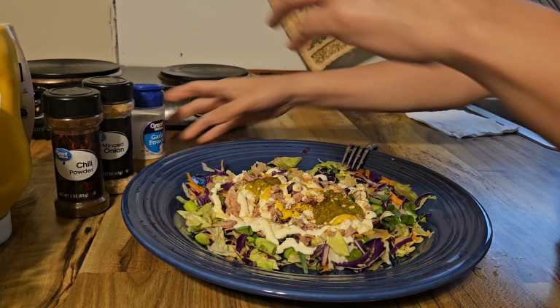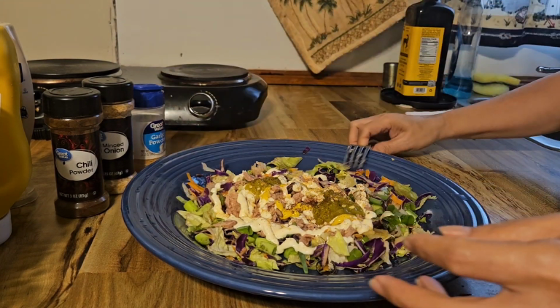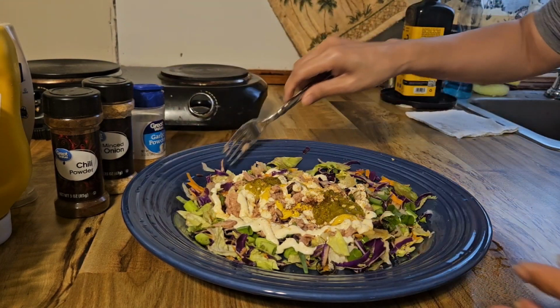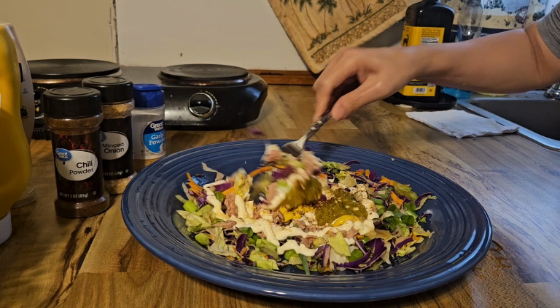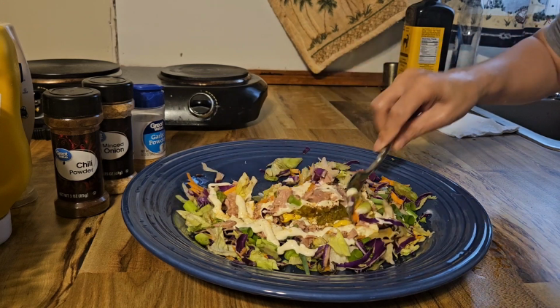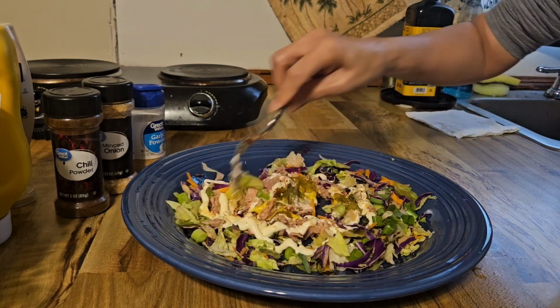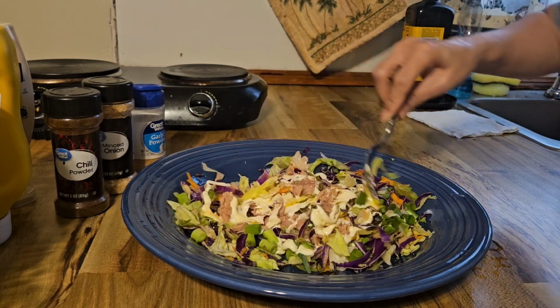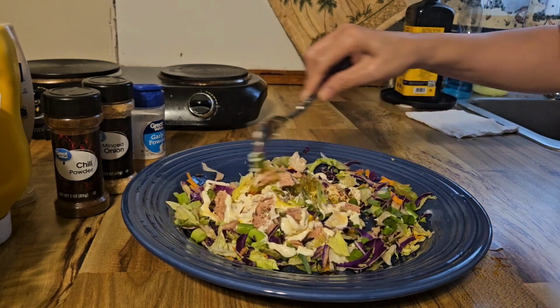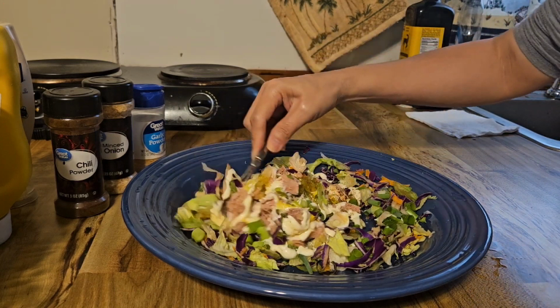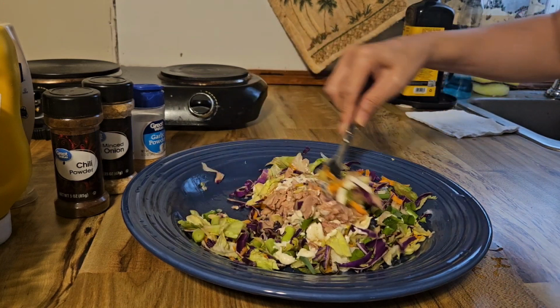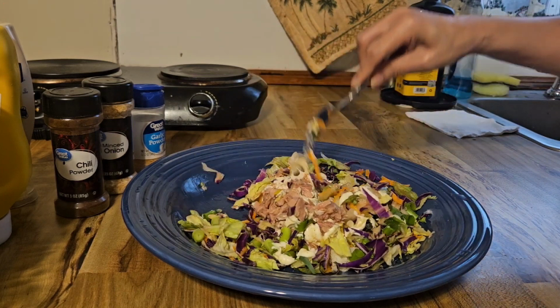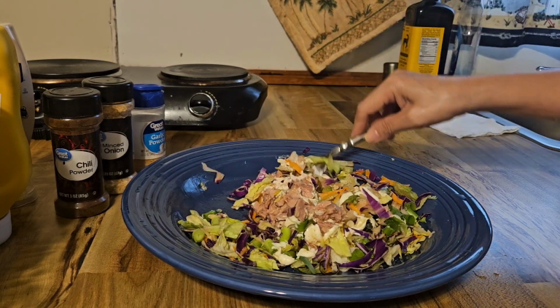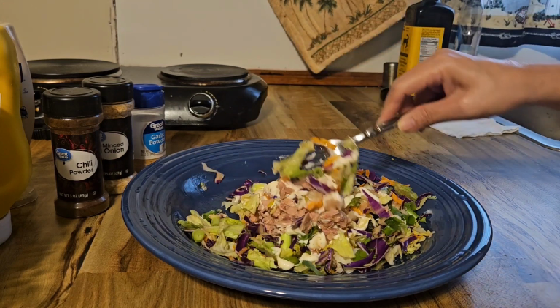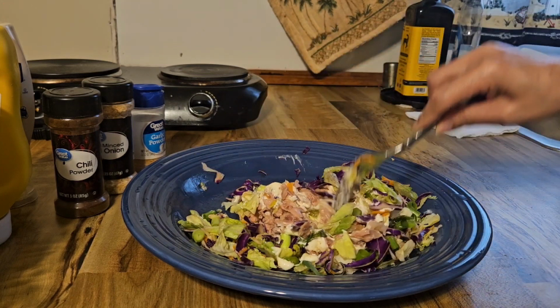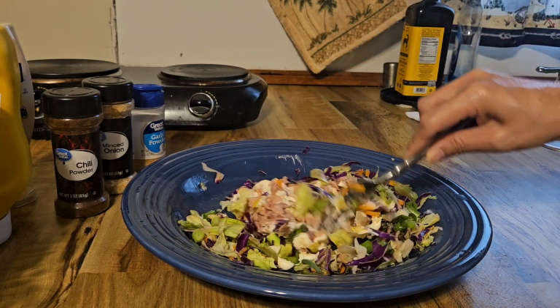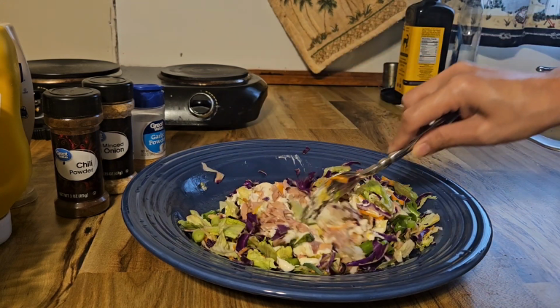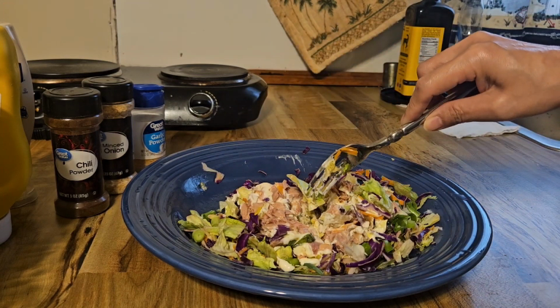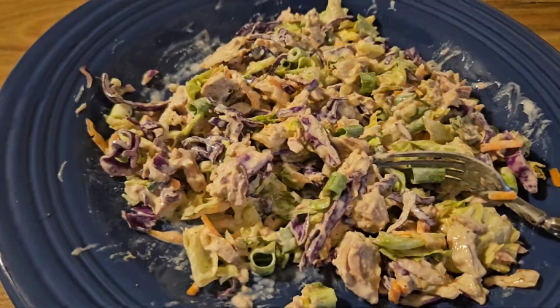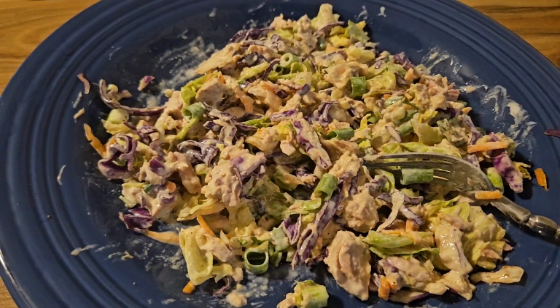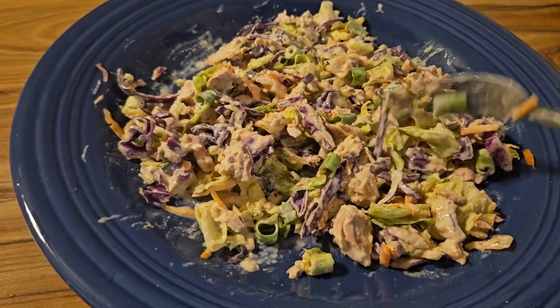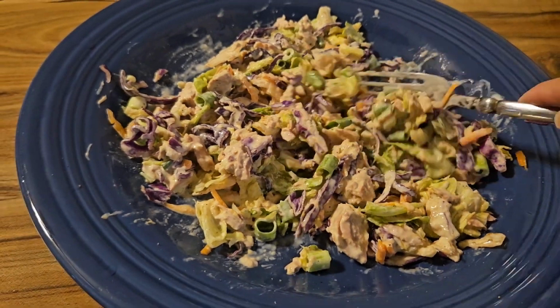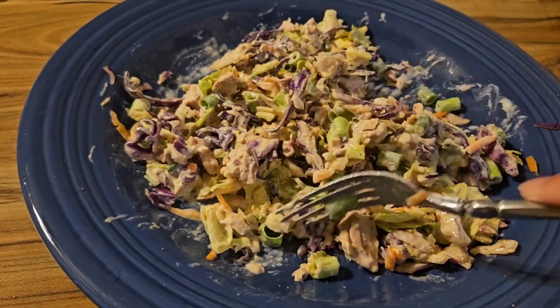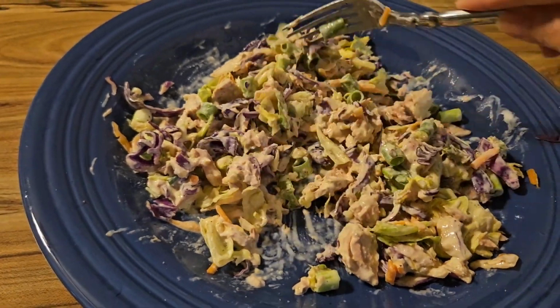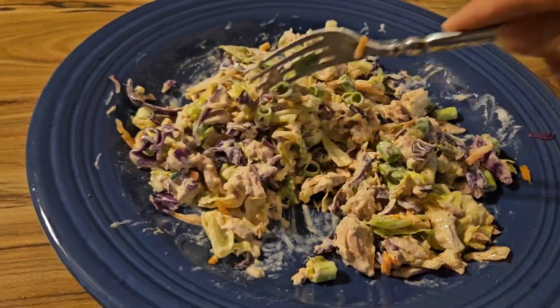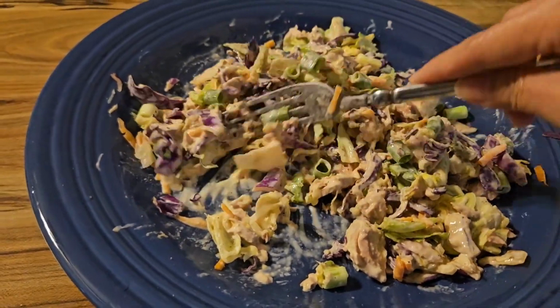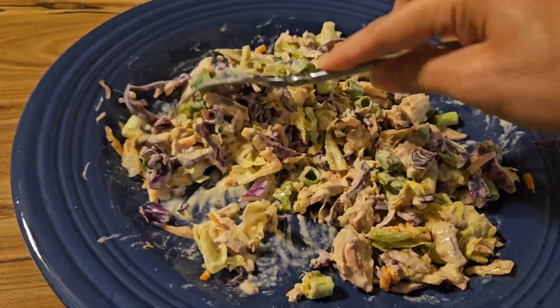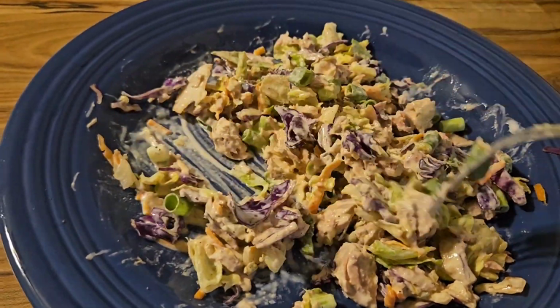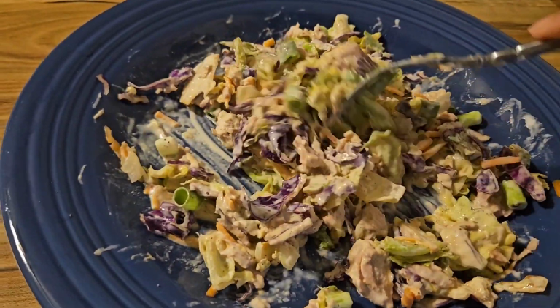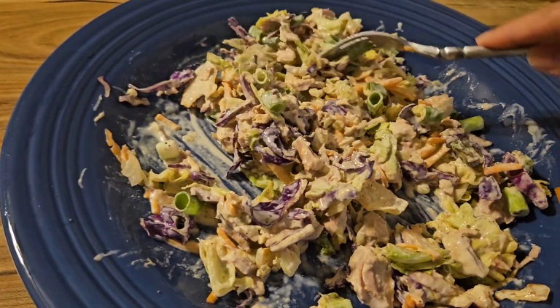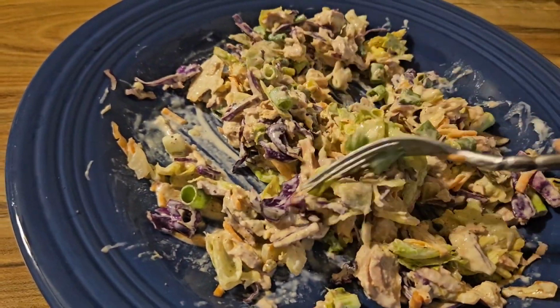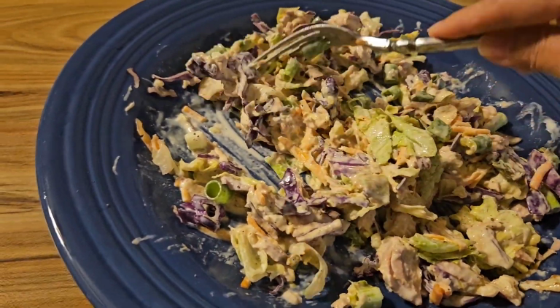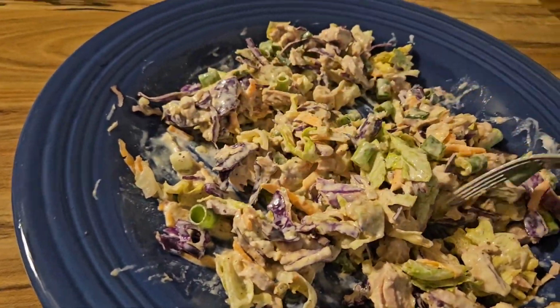And mix together. And that's my salad. Our salad is done and ready to eat.